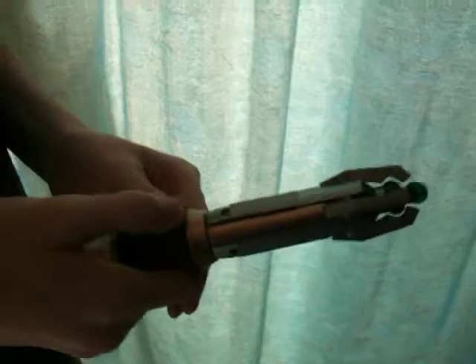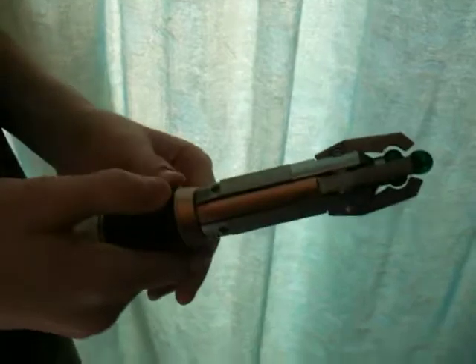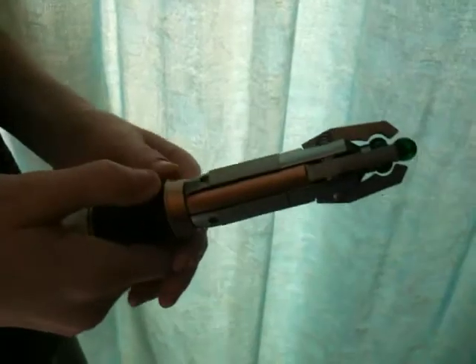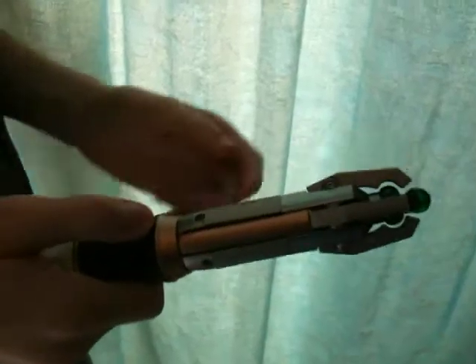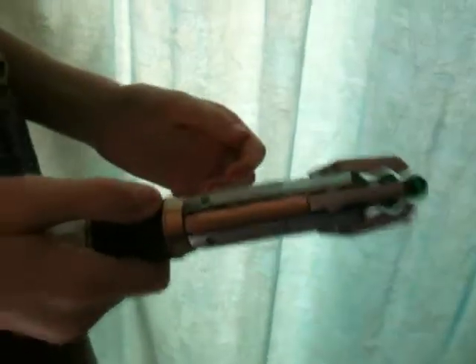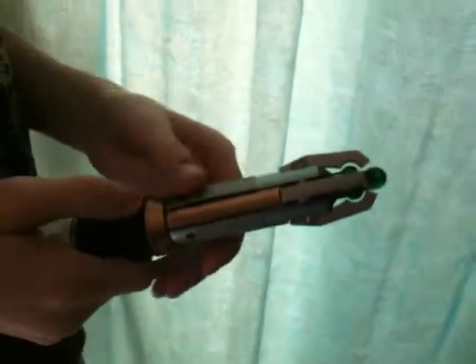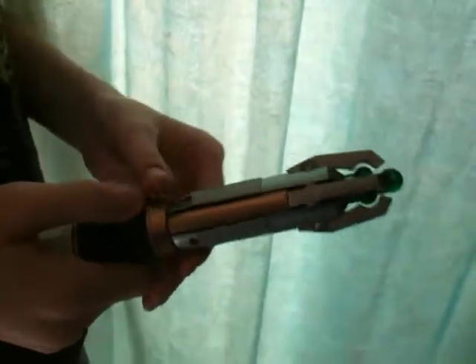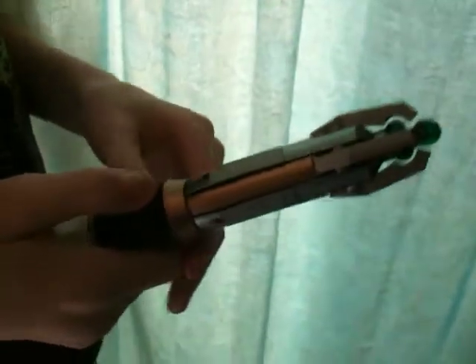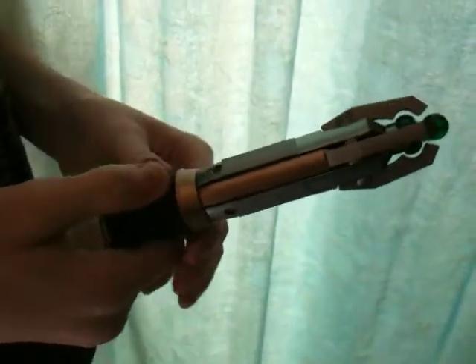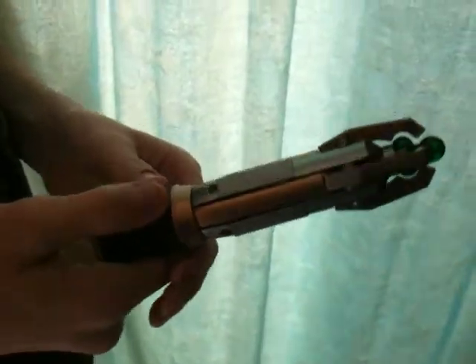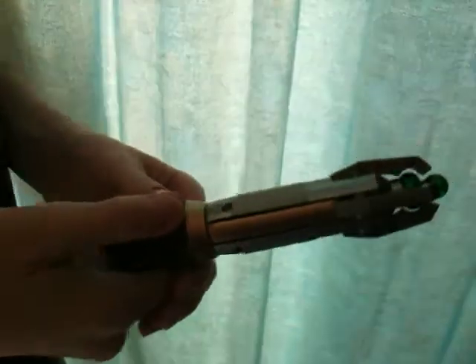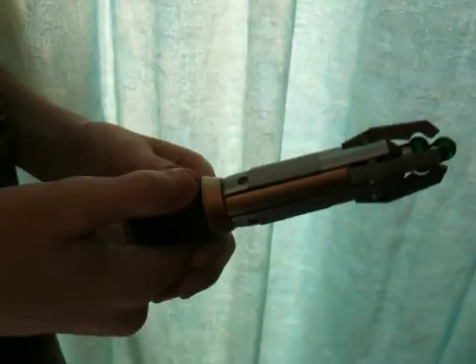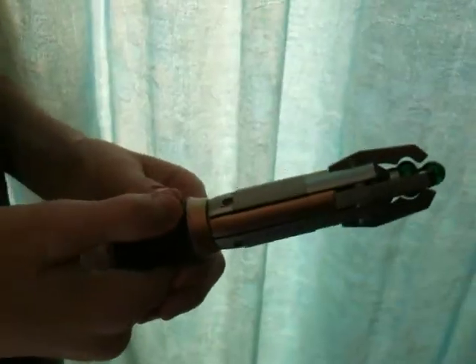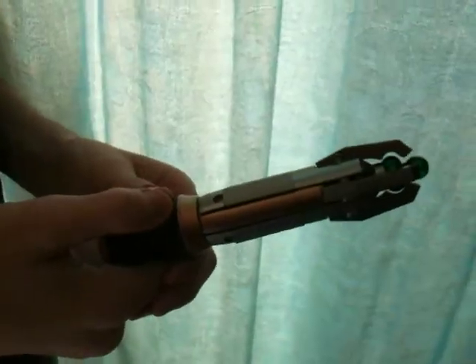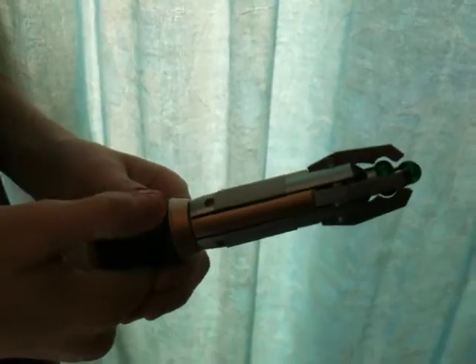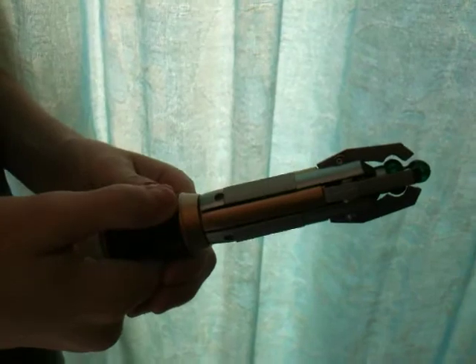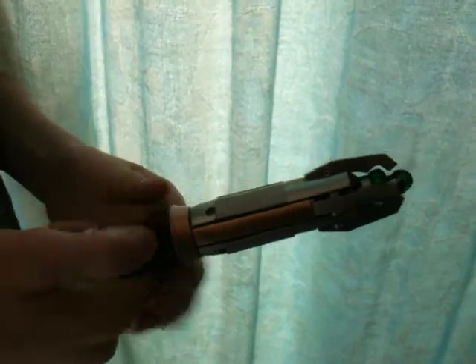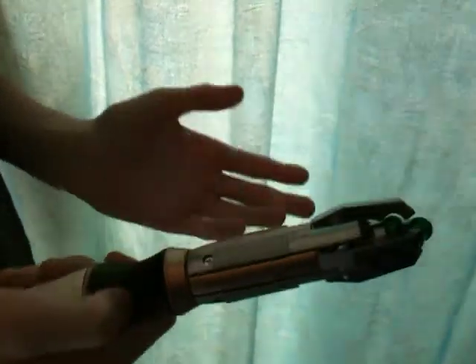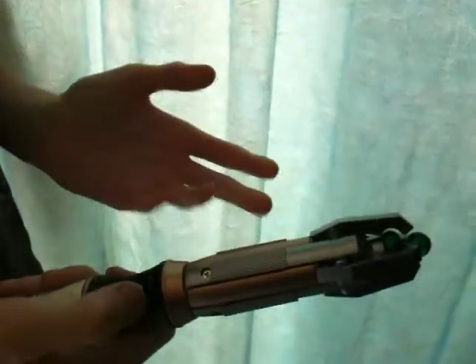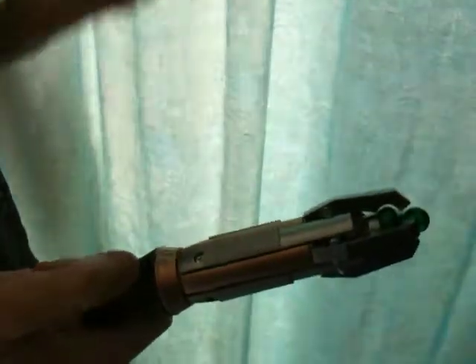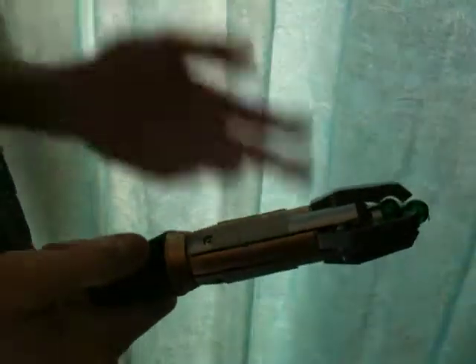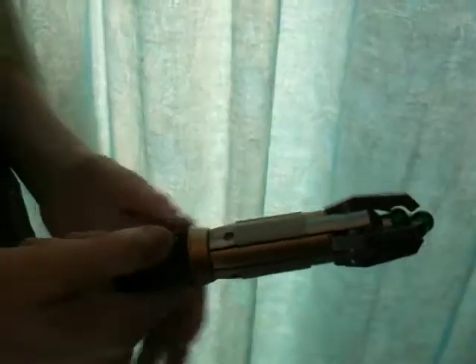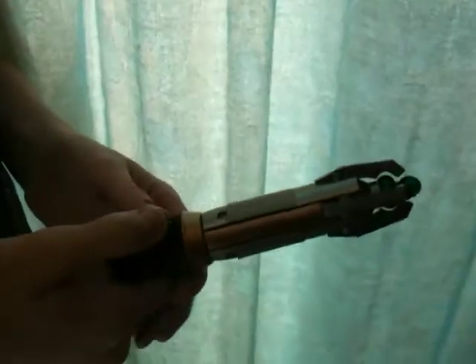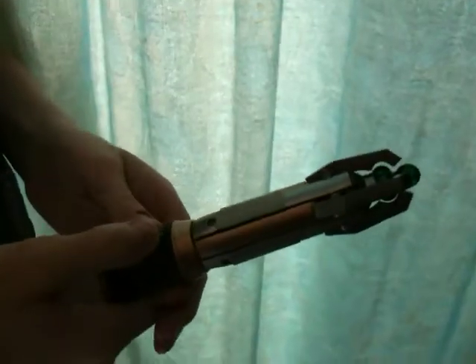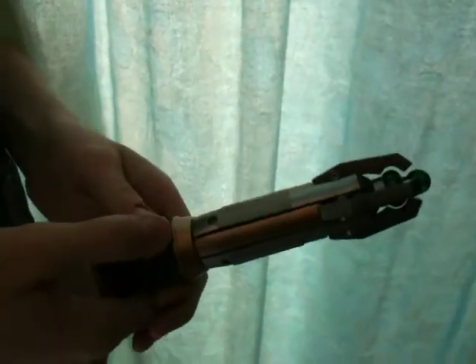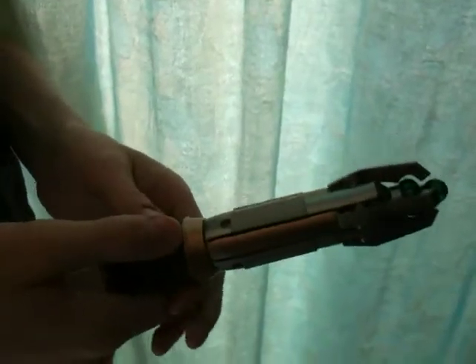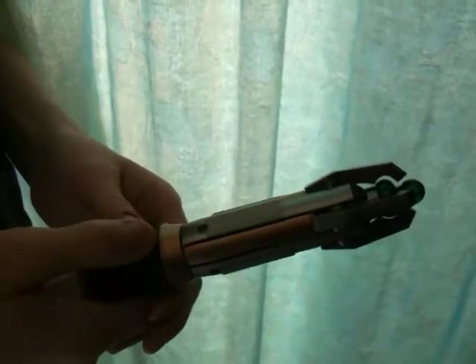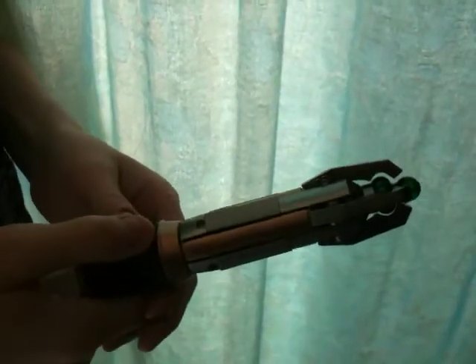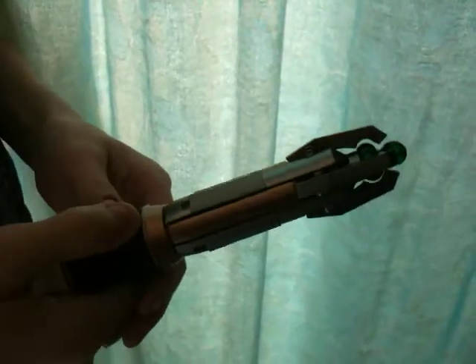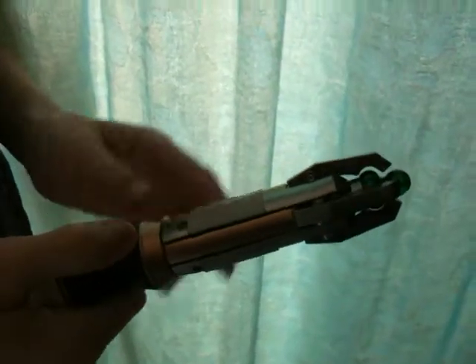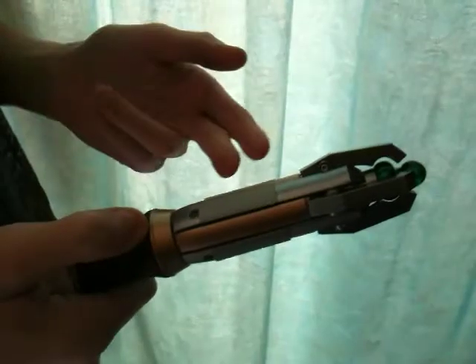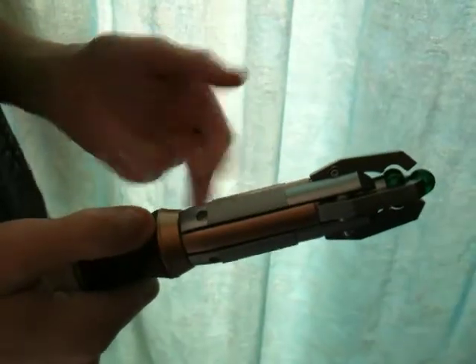This is the new 11th Doctor Sonic Screwdriver which you are bidding on at the moment. It has lots of different lights and sounds and a spring-loaded feature which I'll show you now.